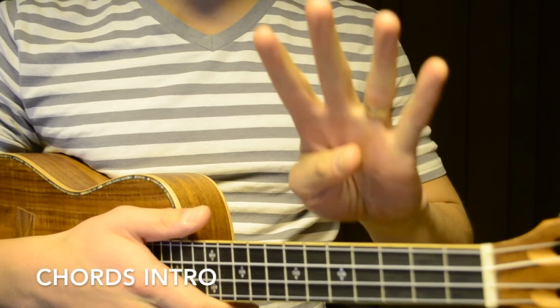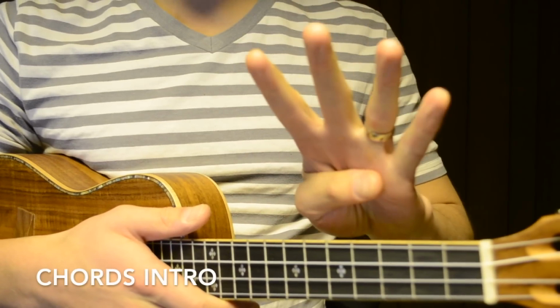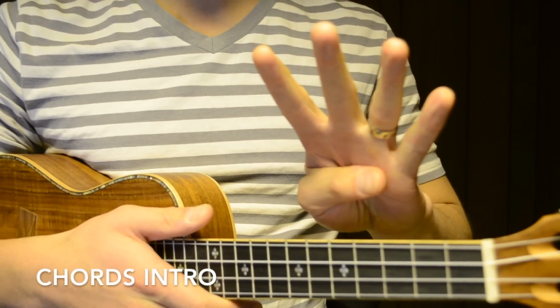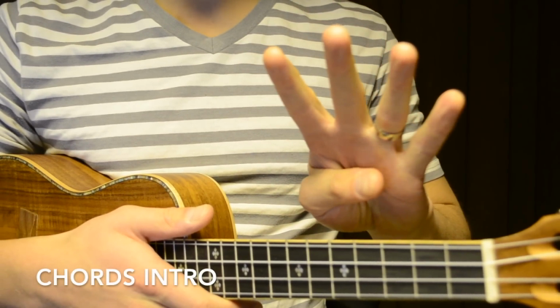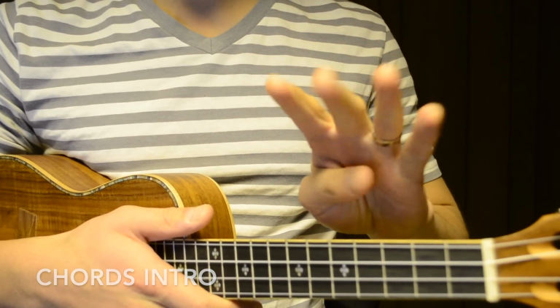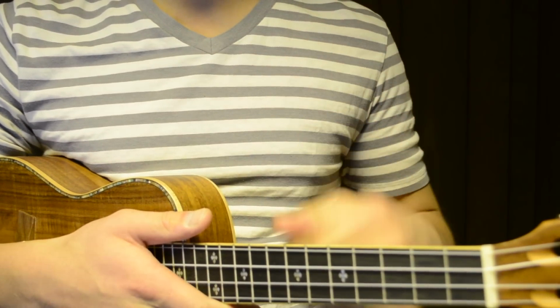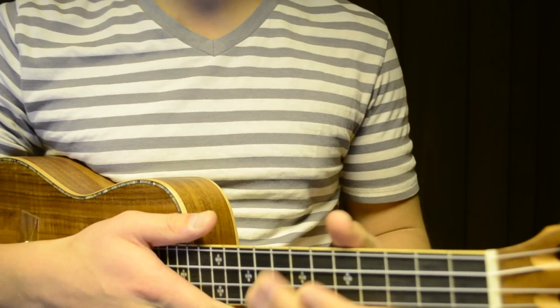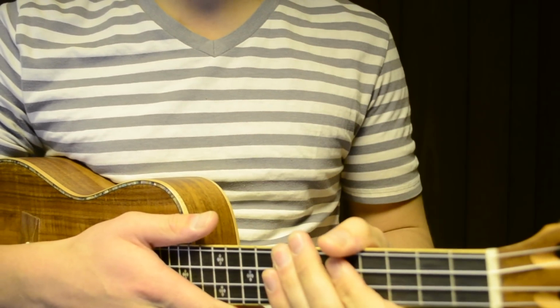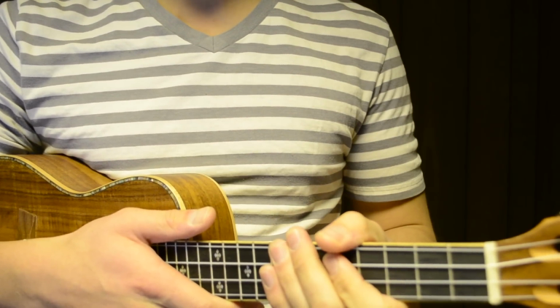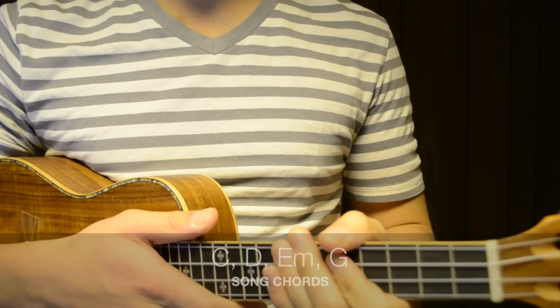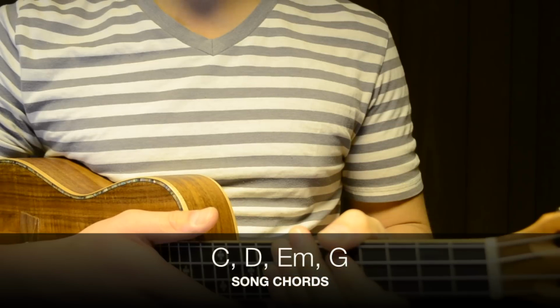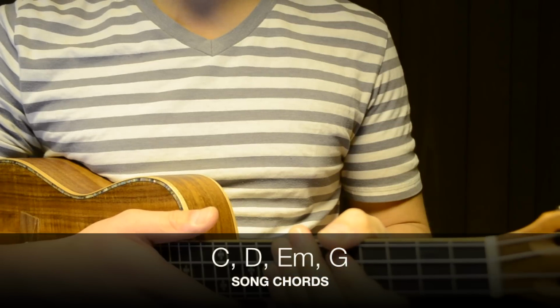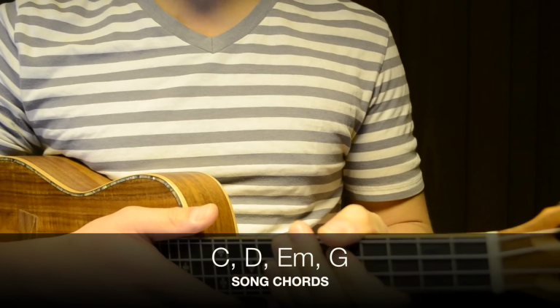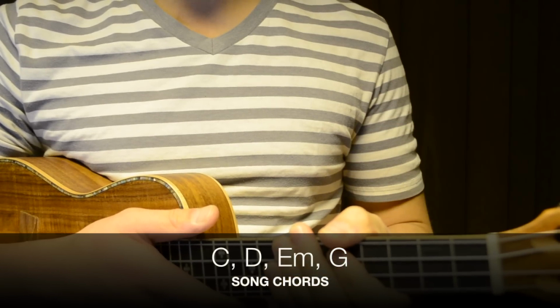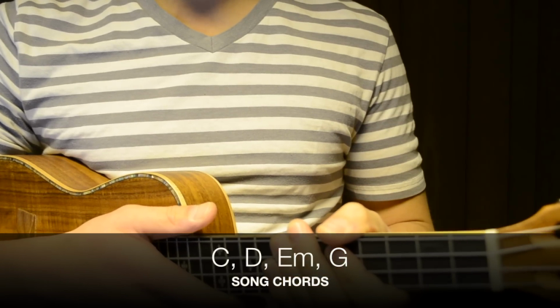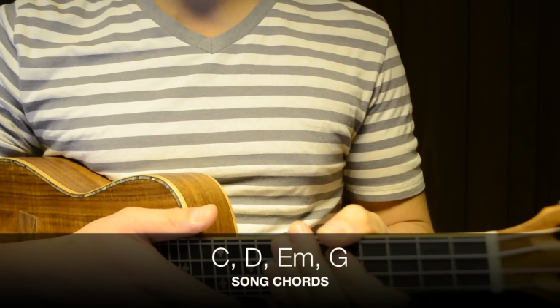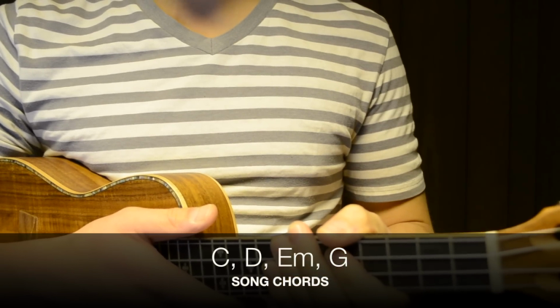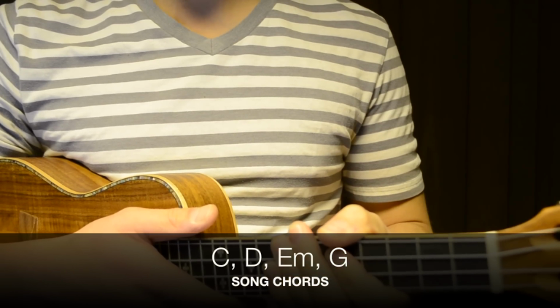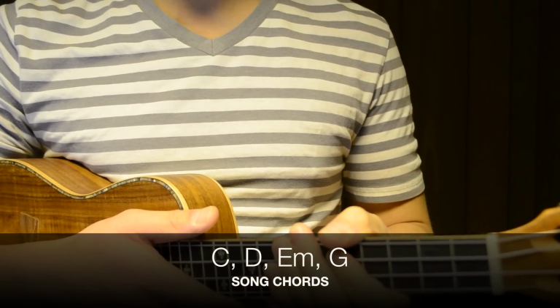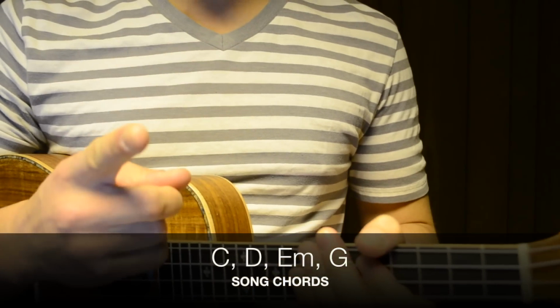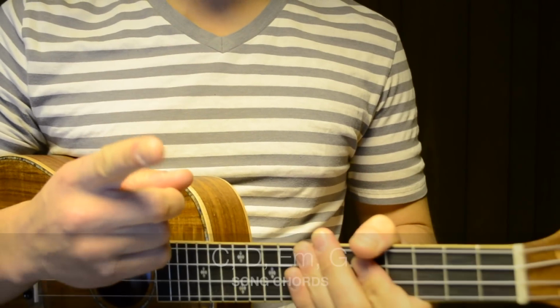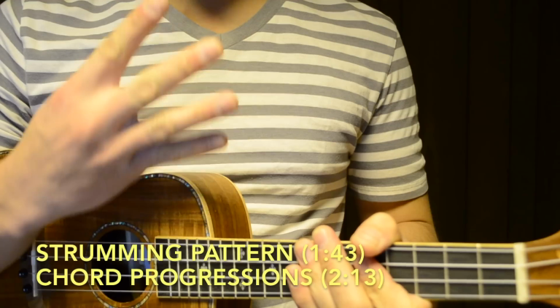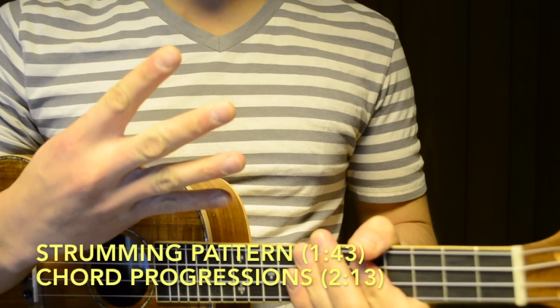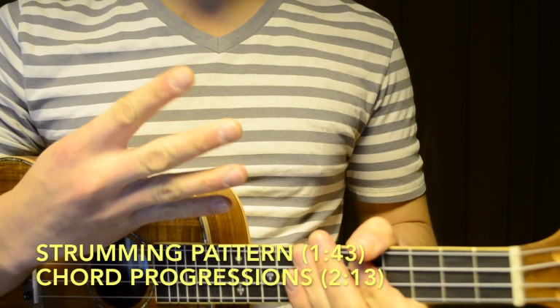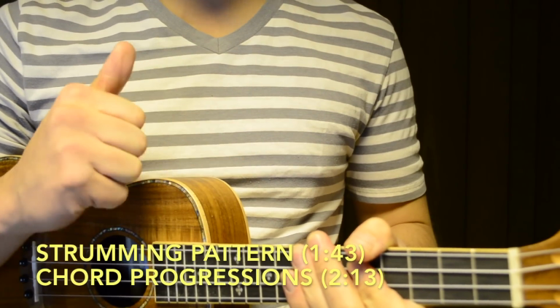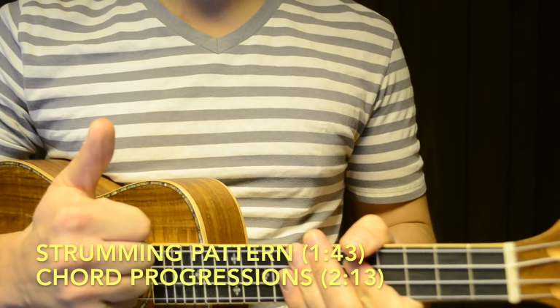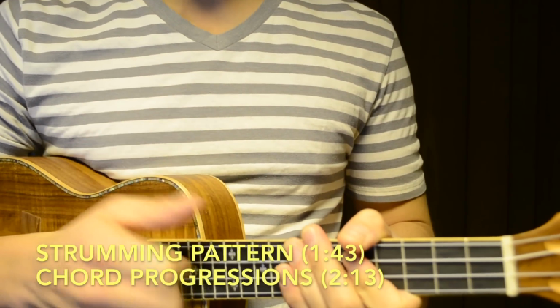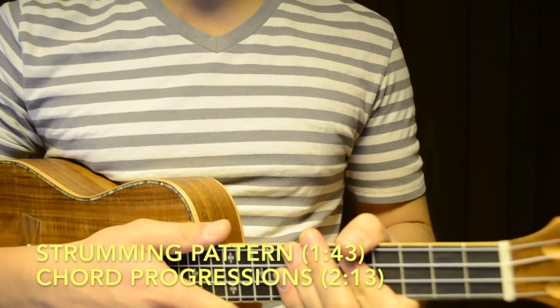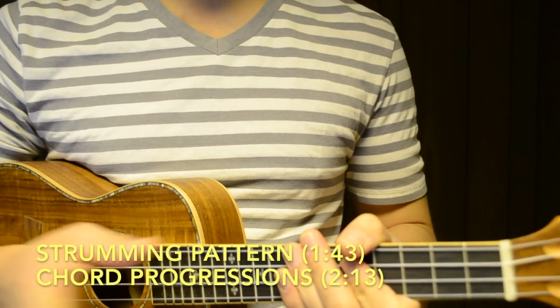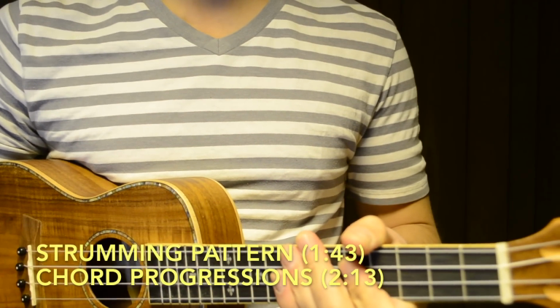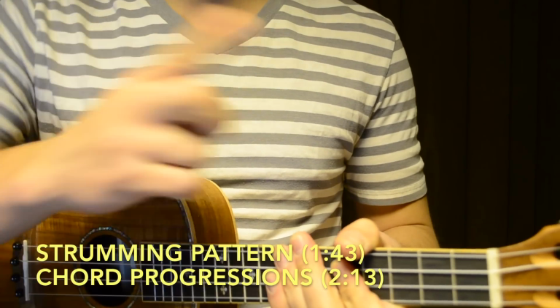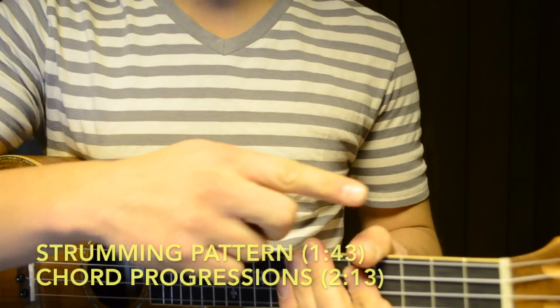There are four chords that we need to know in order to play this song, and those chords are C major, D major, E minor, and G major. If you know how to play those four chords, then great job — feel free to skip ahead to the other portion of this lesson.